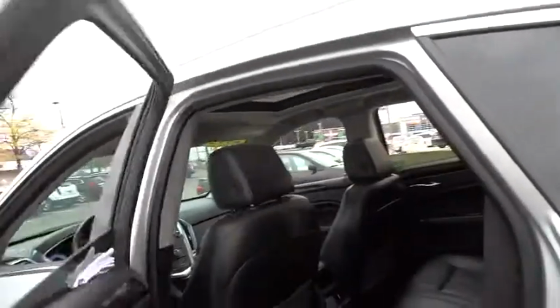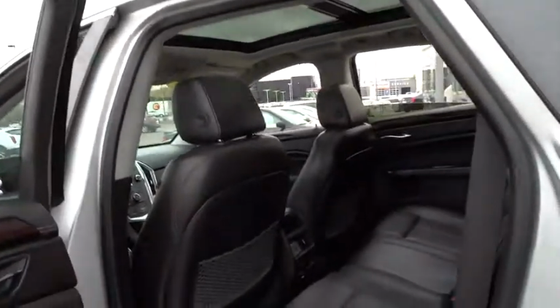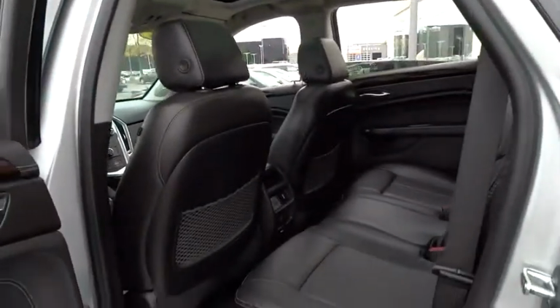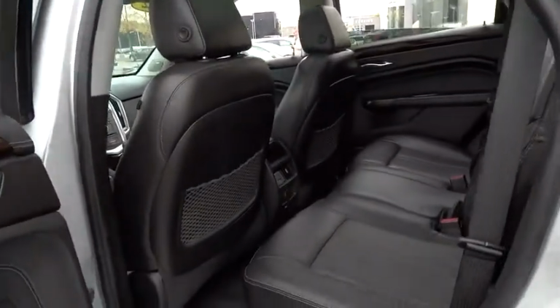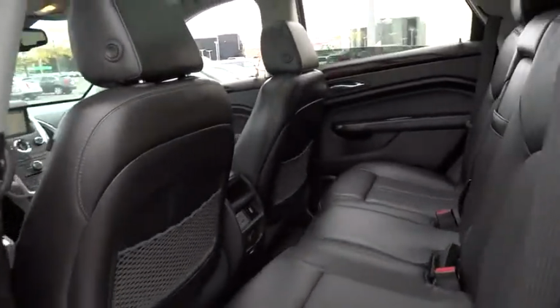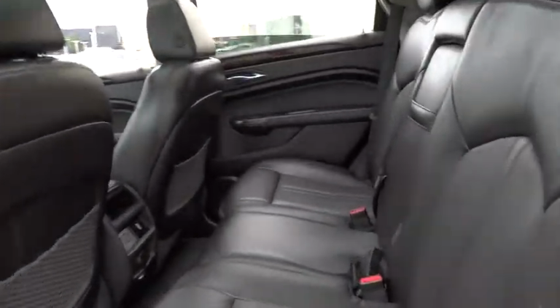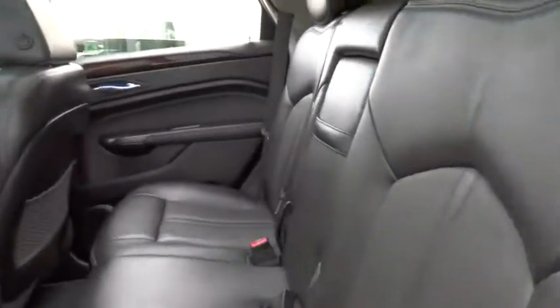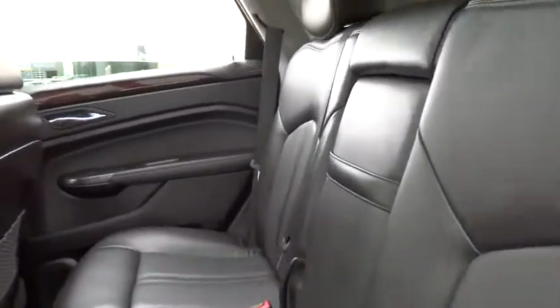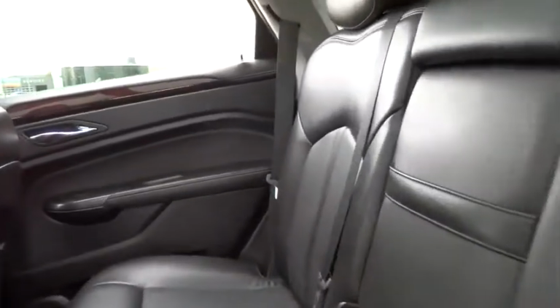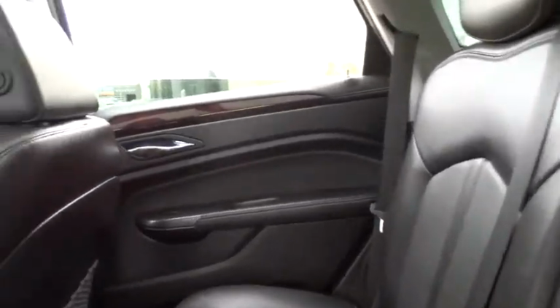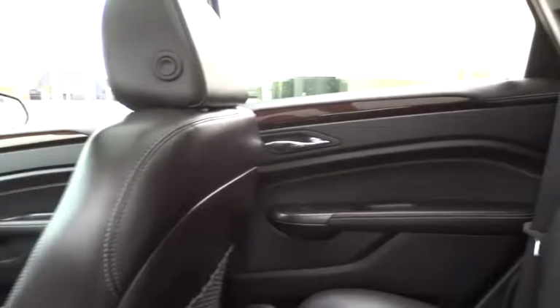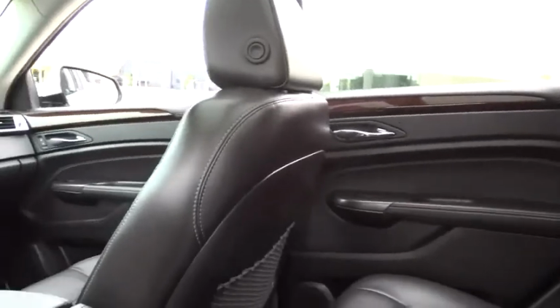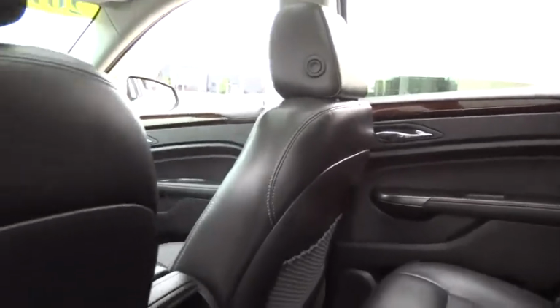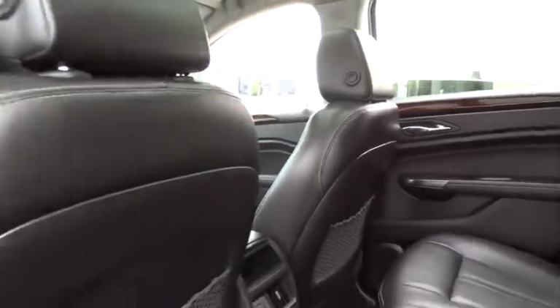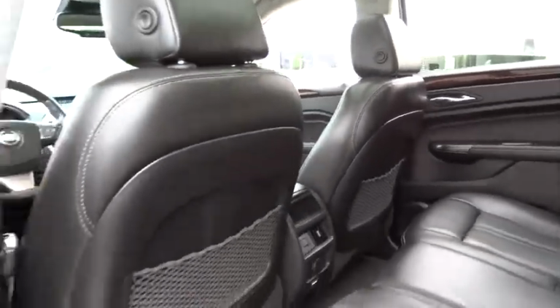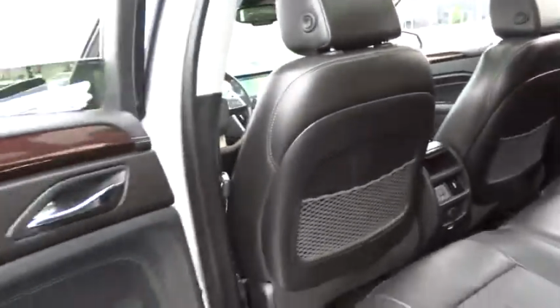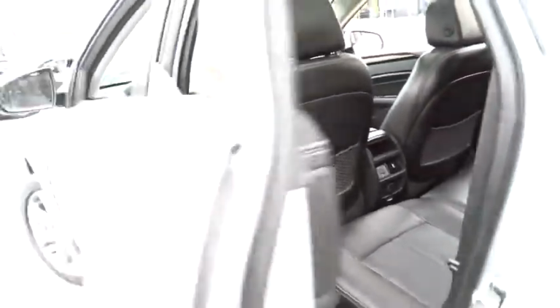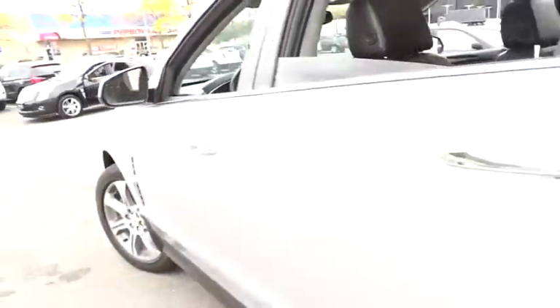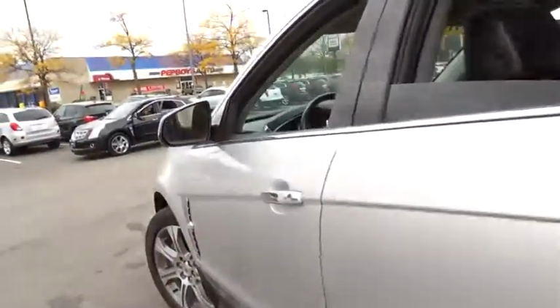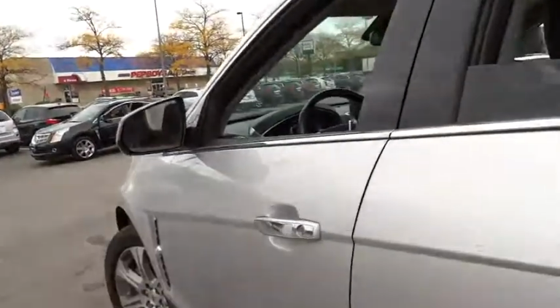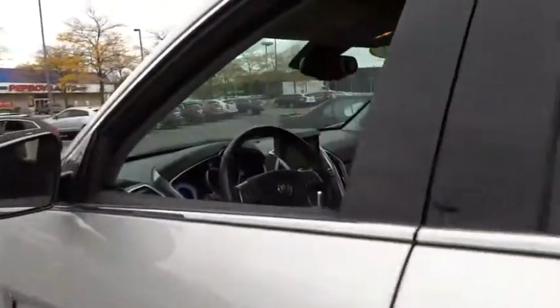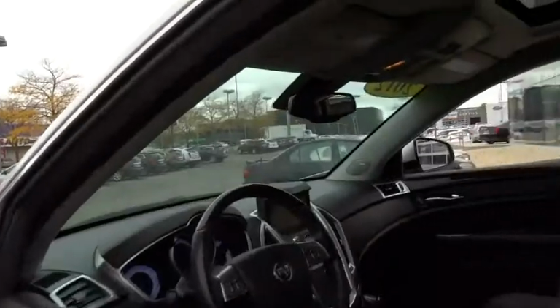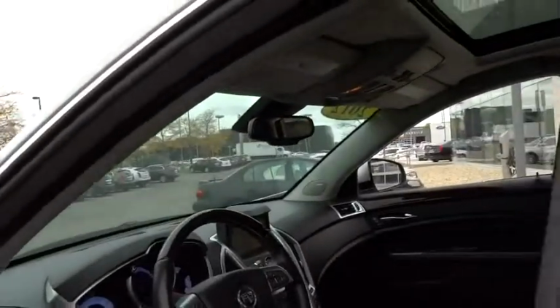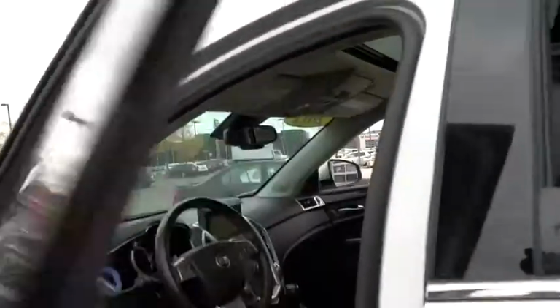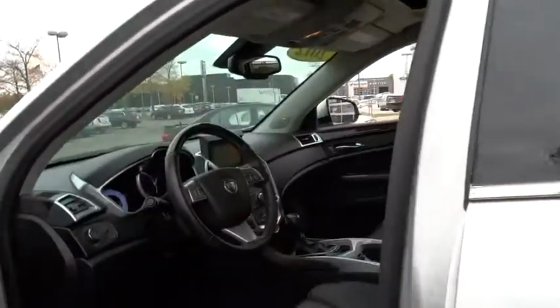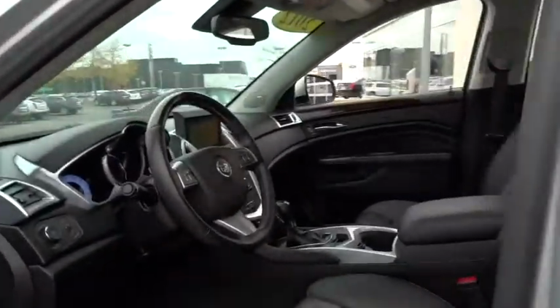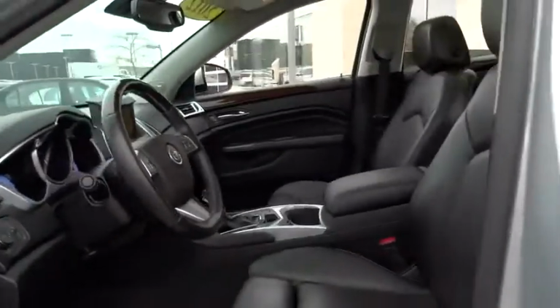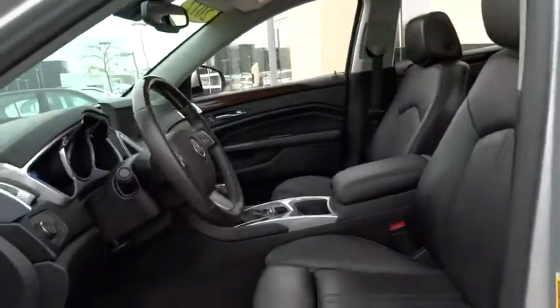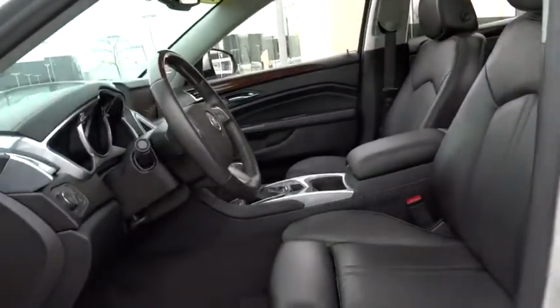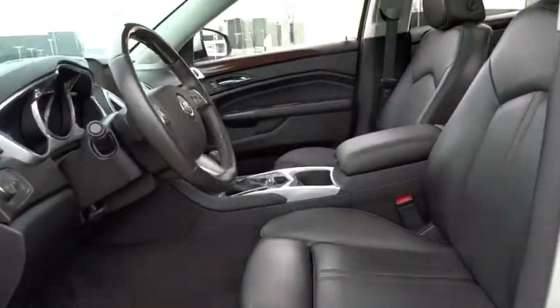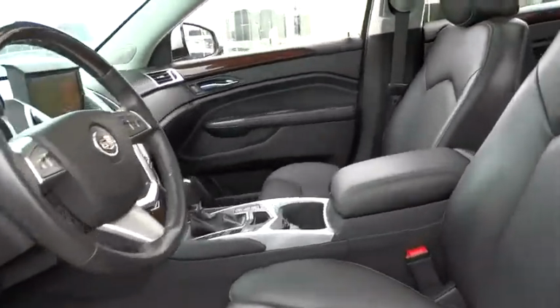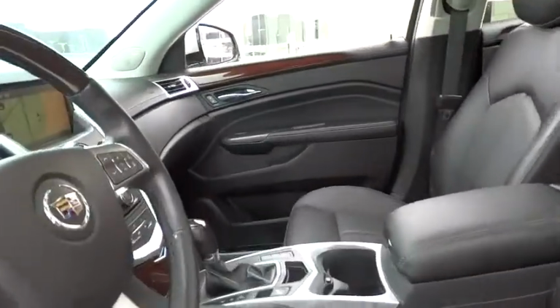Driver airbag, aluminum wheels, four-wheel ABS, front floor mats, four-wheel disc brakes, cruise control, AM-FM stereo radio, premium sound system, FWD, universal garage door opener, rear defrost.